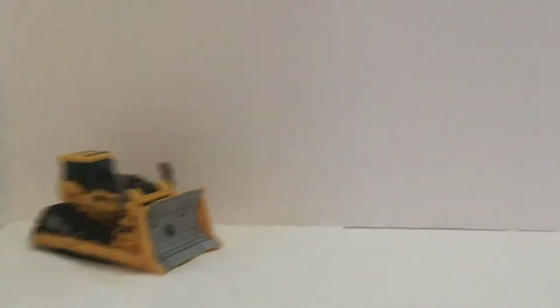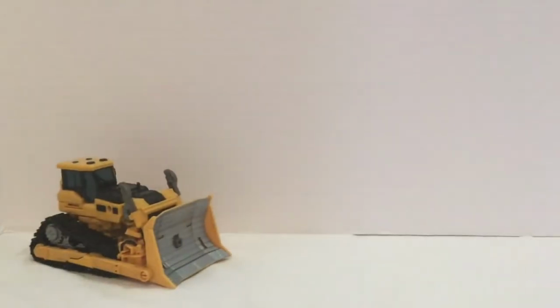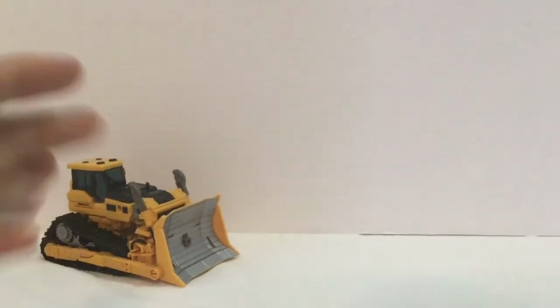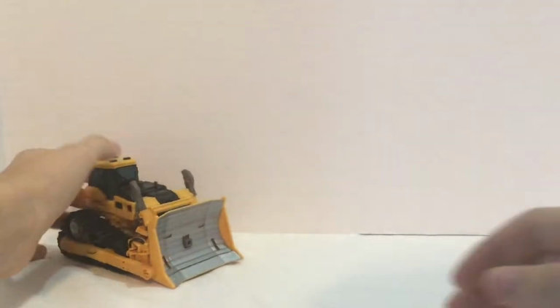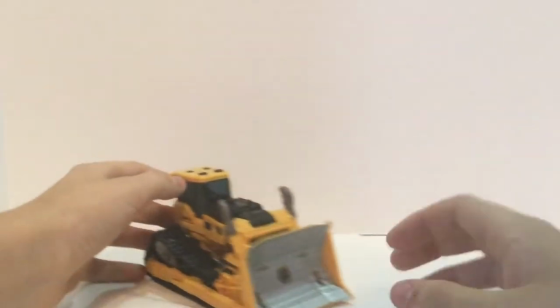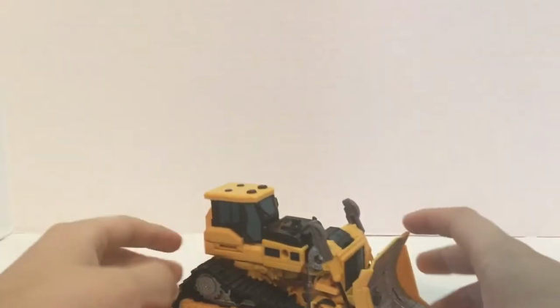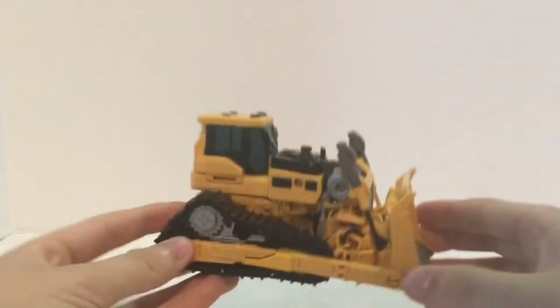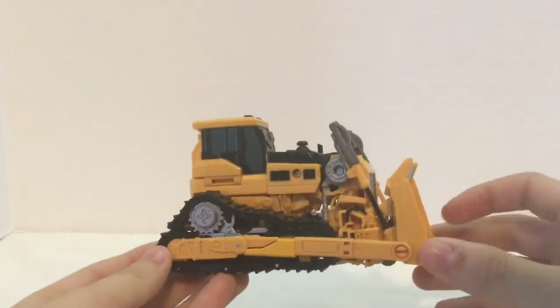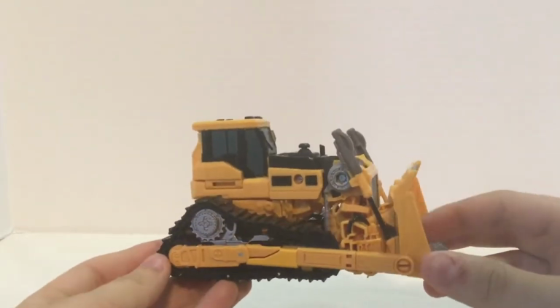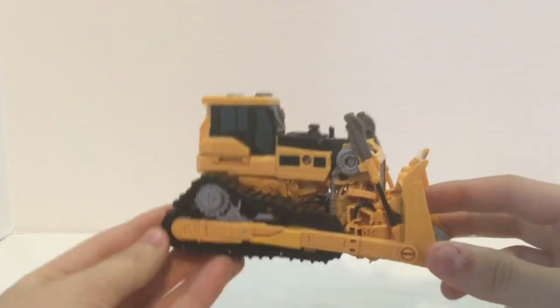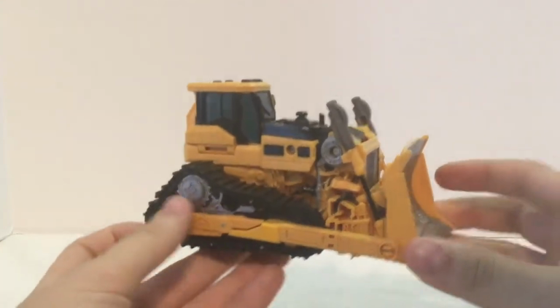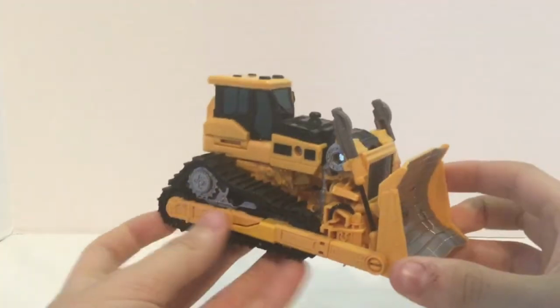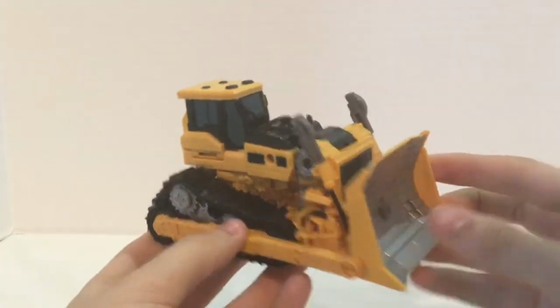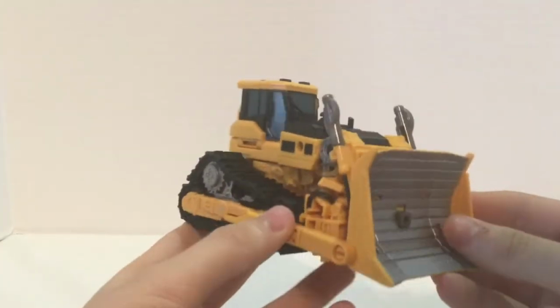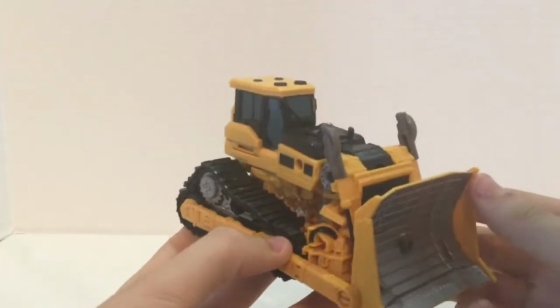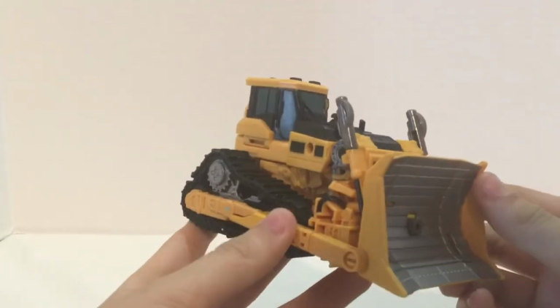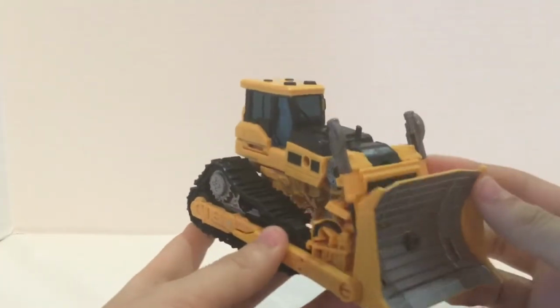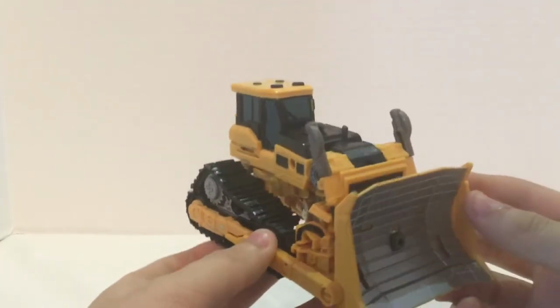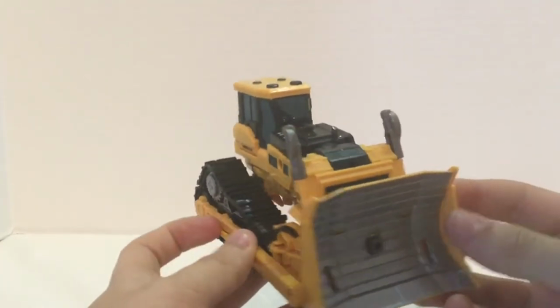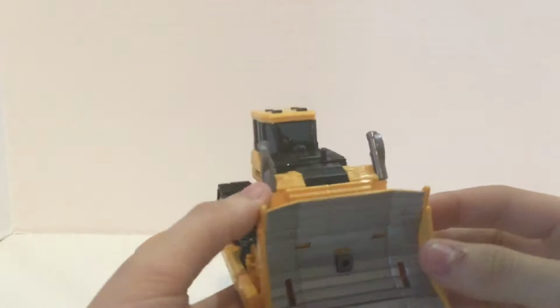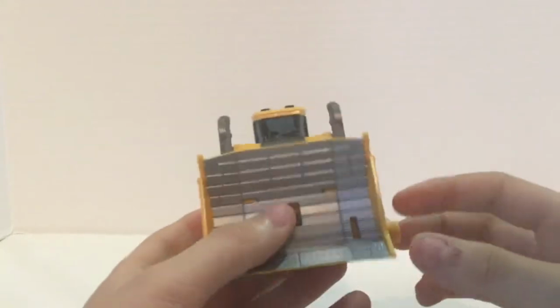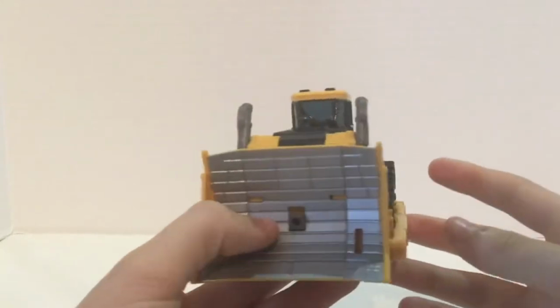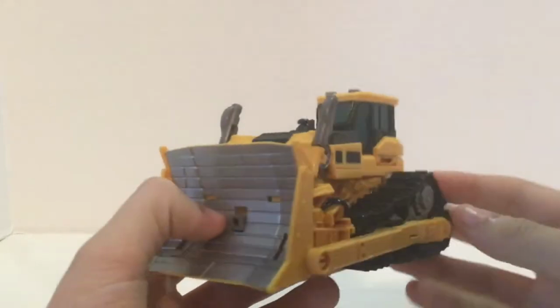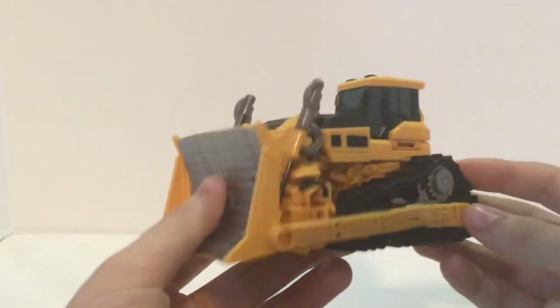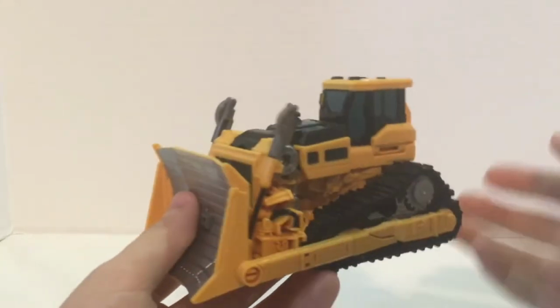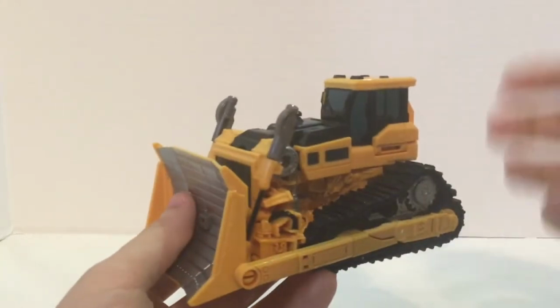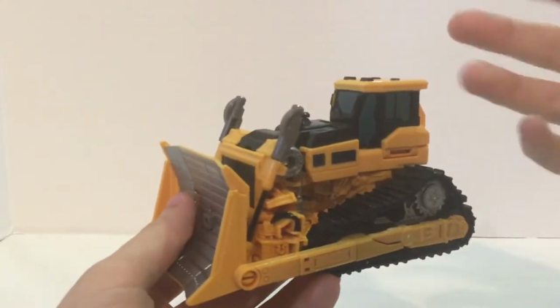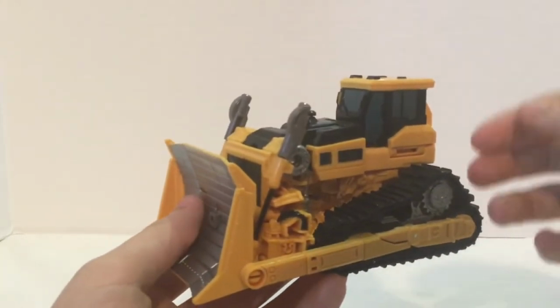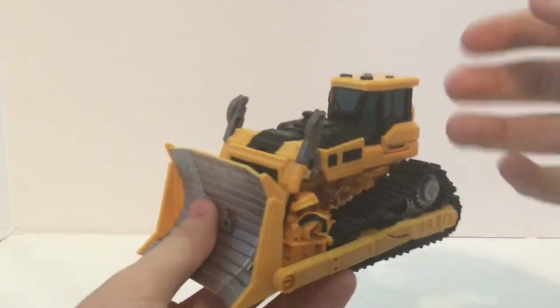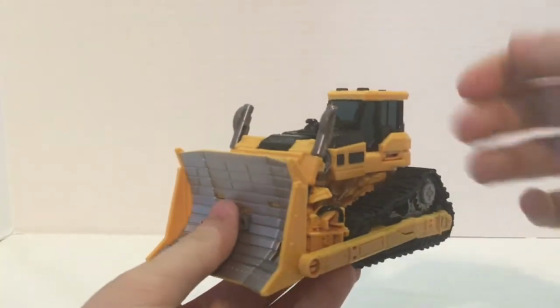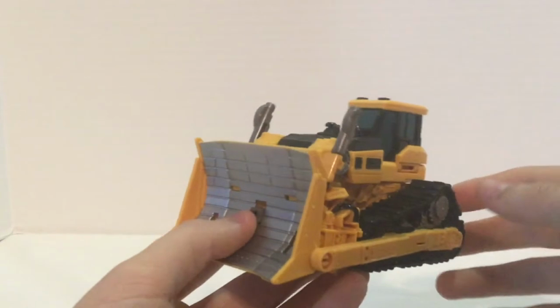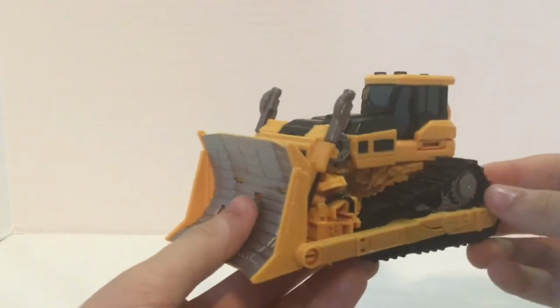But enough of the packaging — let's take a look at the actual figure. Here it is in his bulldozer mode, and this is just a repaint of Rampage. There's literally nothing different on it. I really like this one better than Rampage though. I really like the yellow instead of the red.